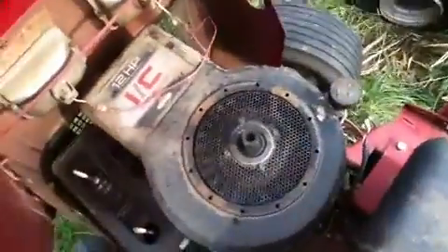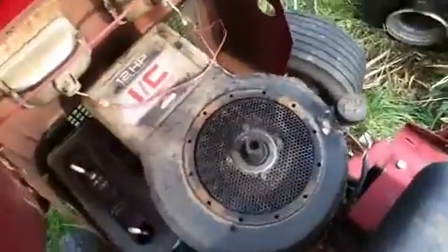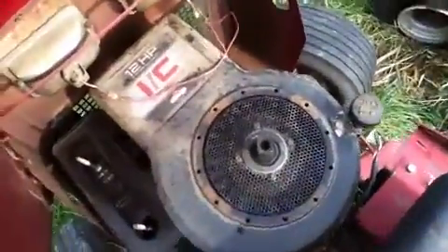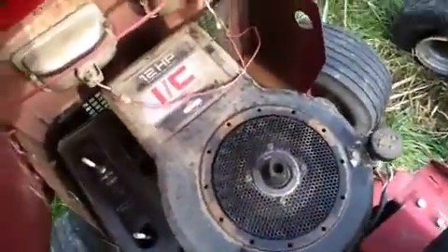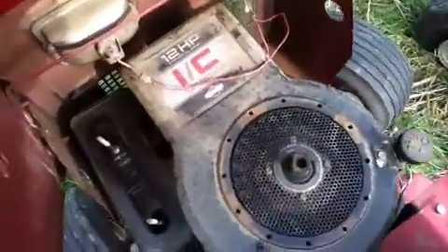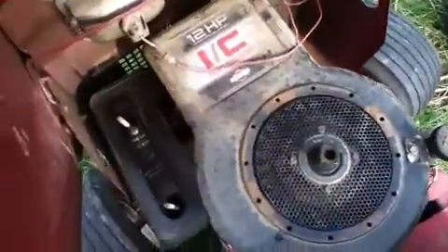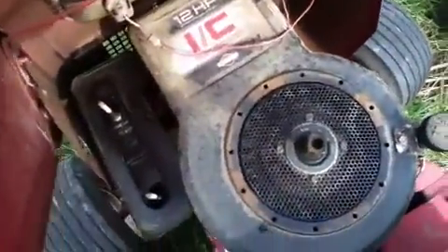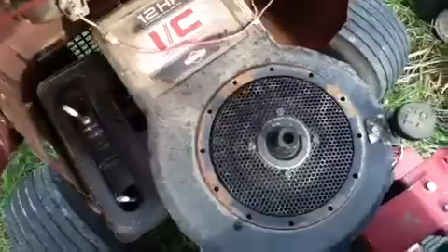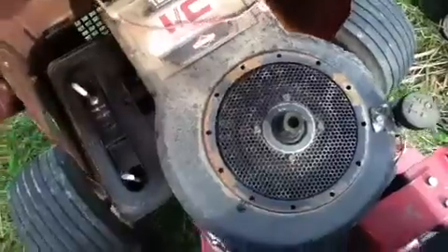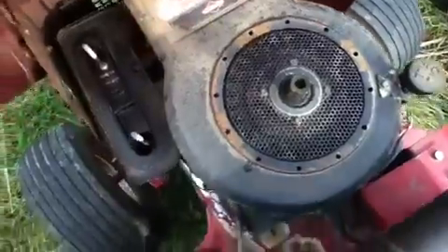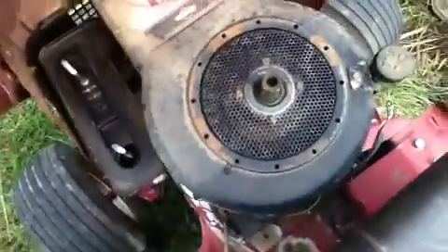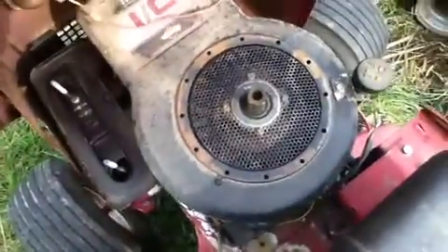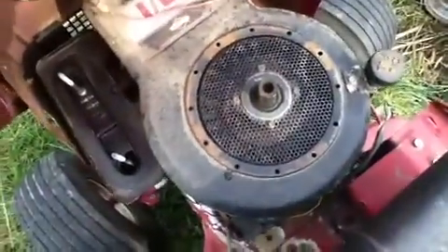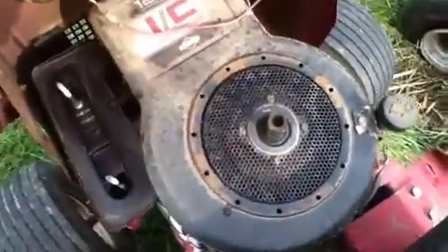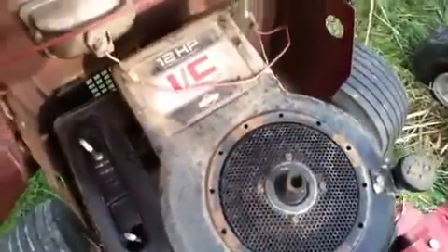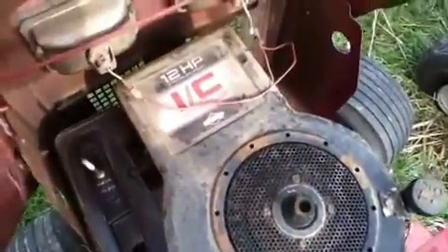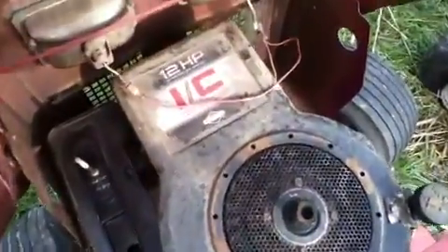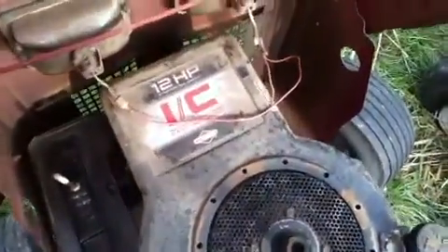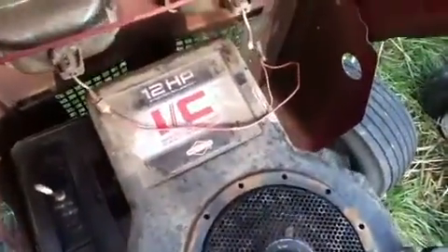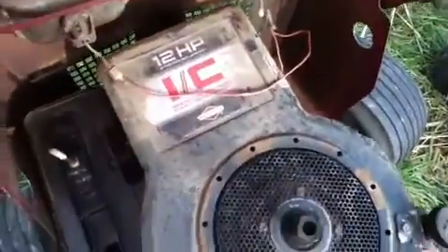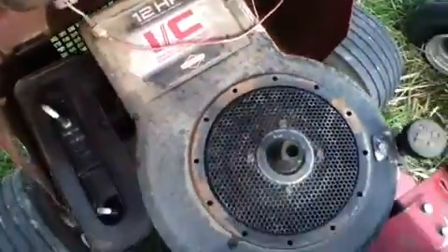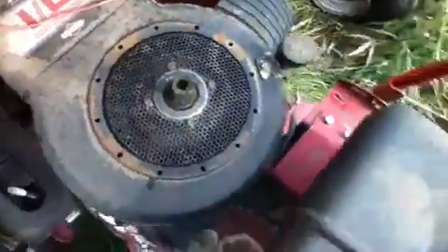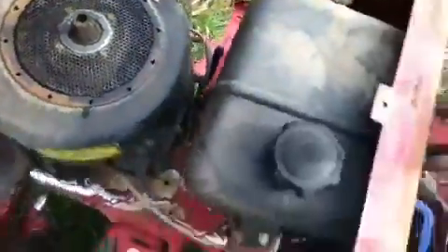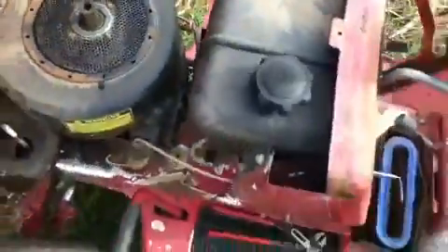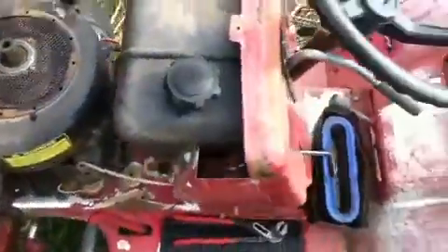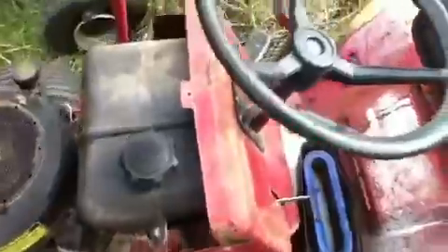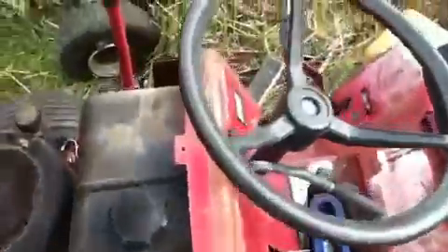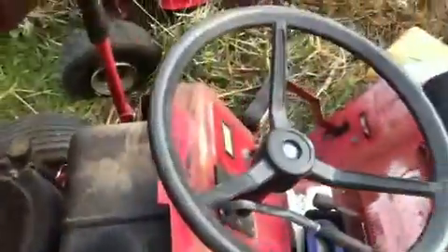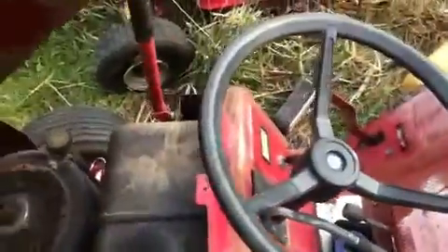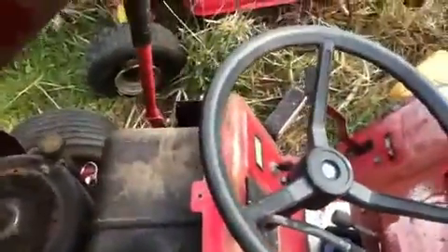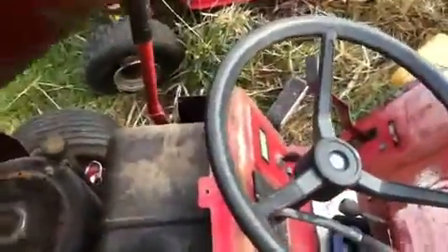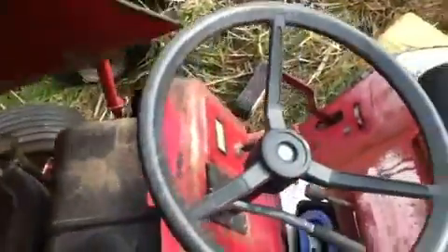12-horsepower Briggs & Stratton, cast iron. Apparently it runs, but I haven't gotten around to working on it yet.